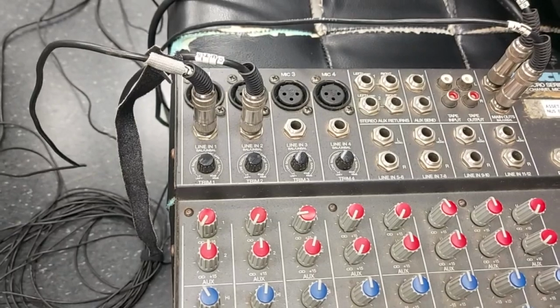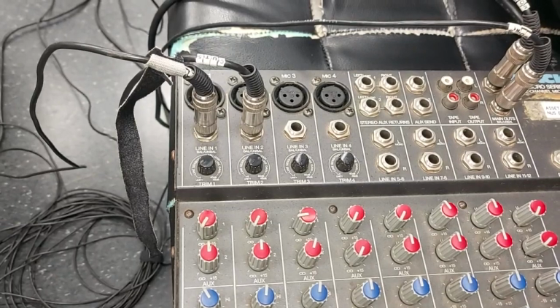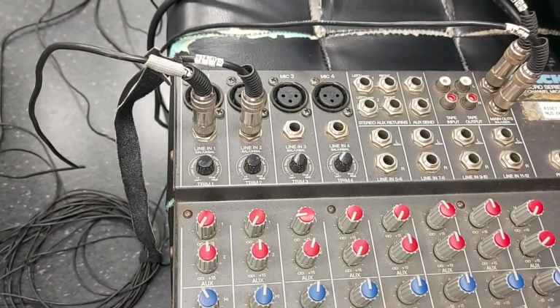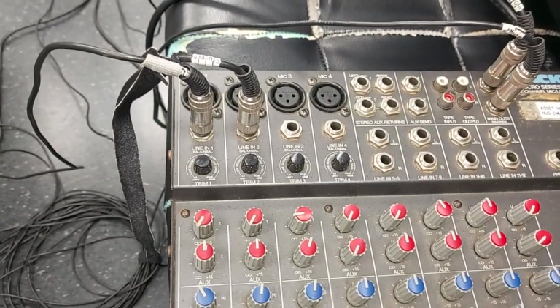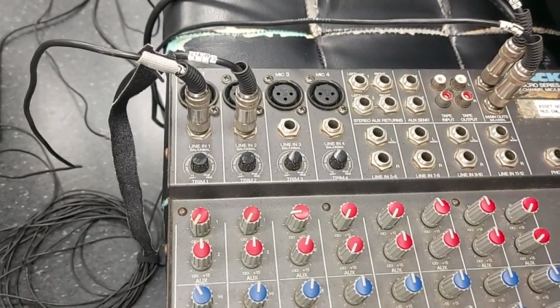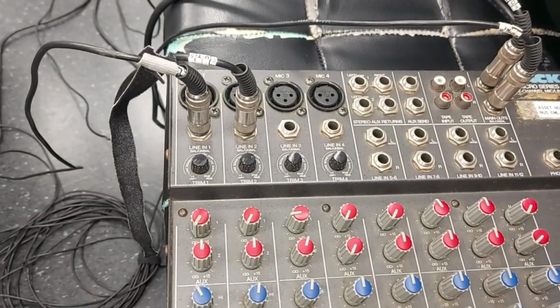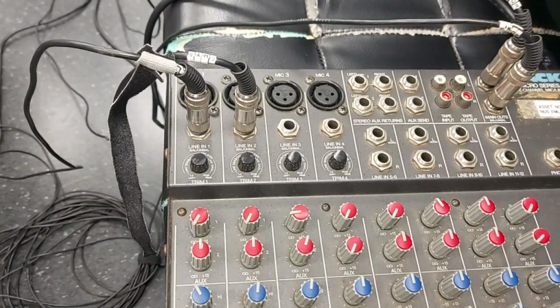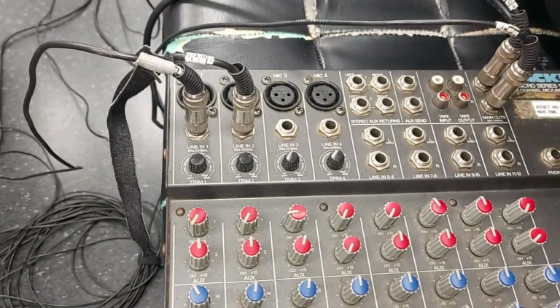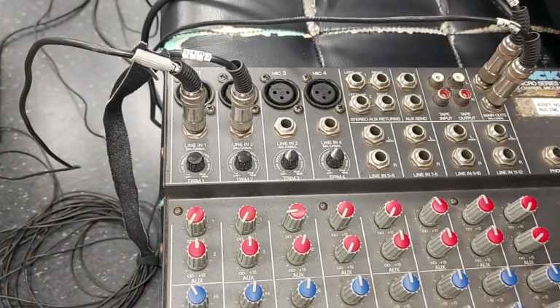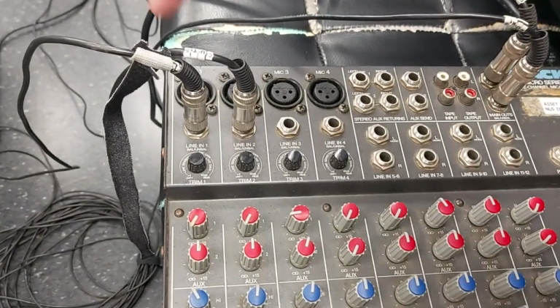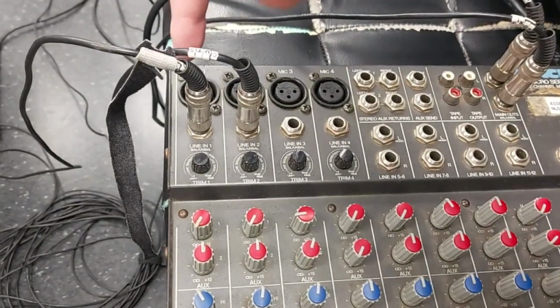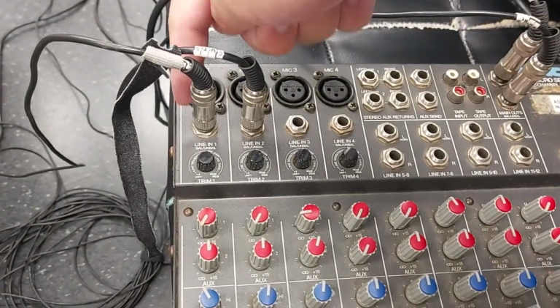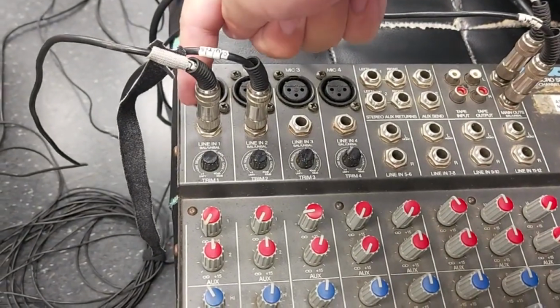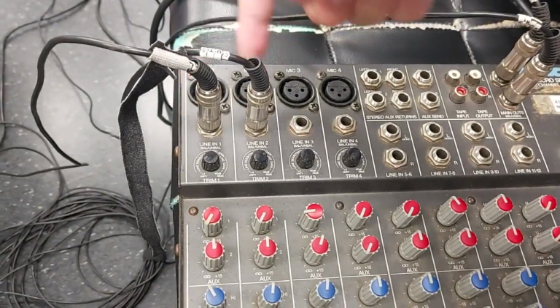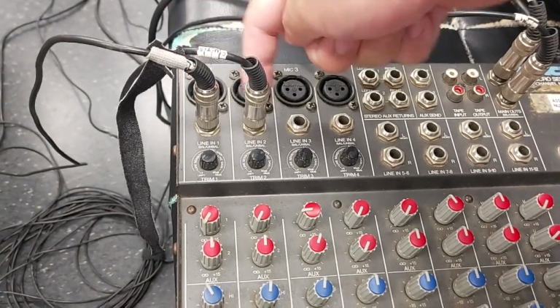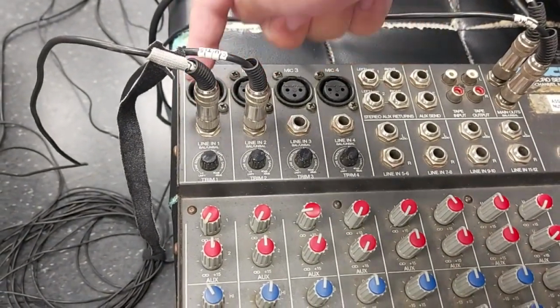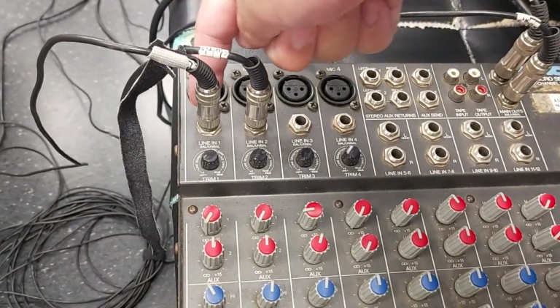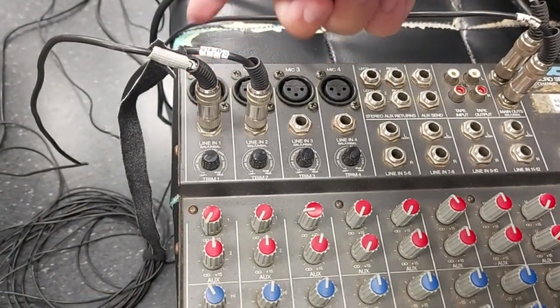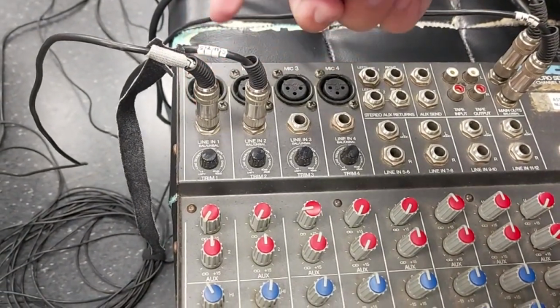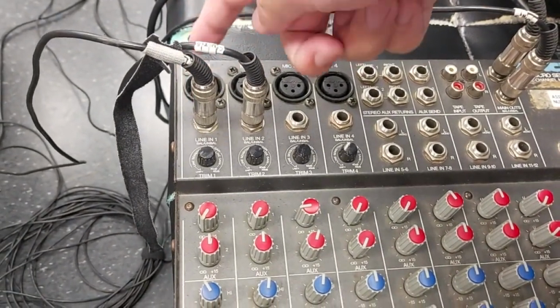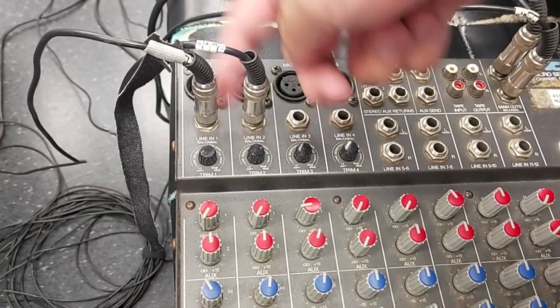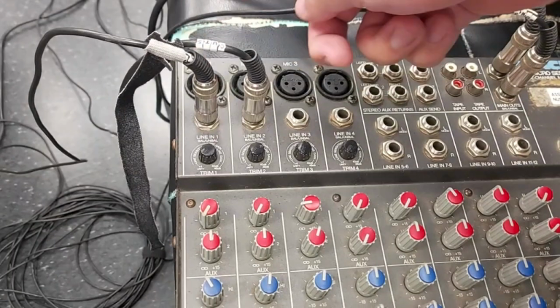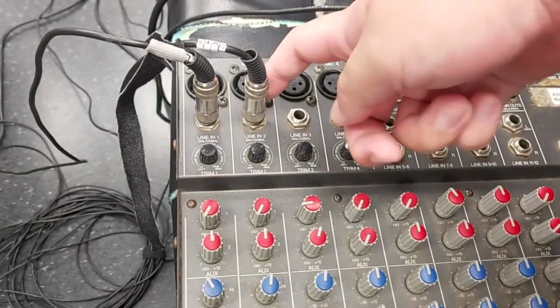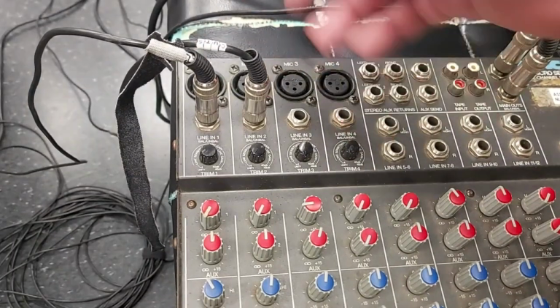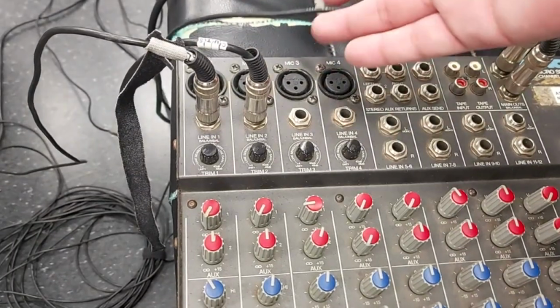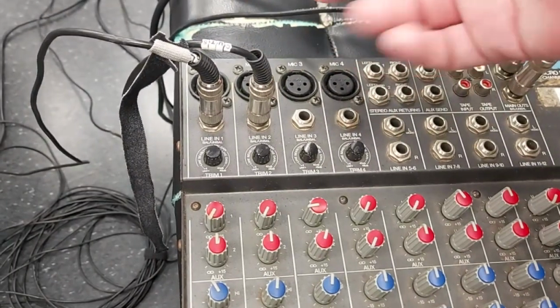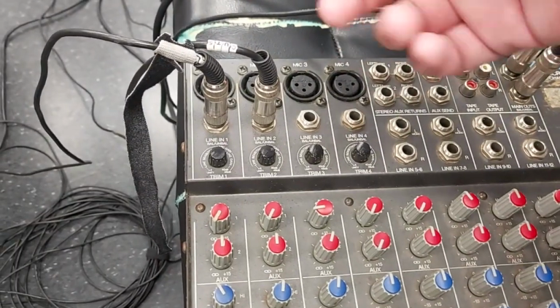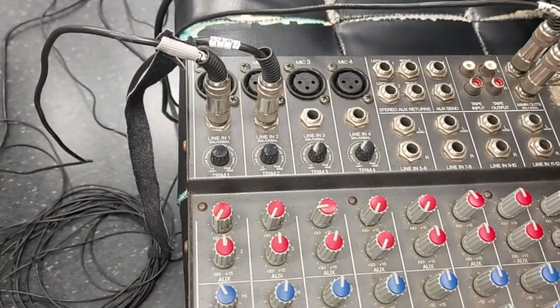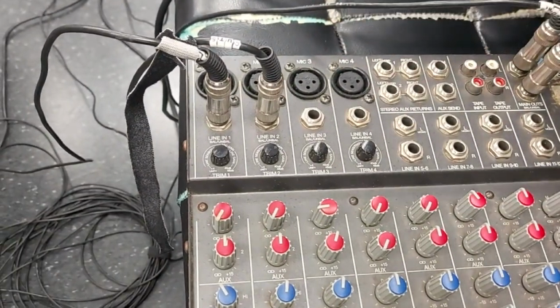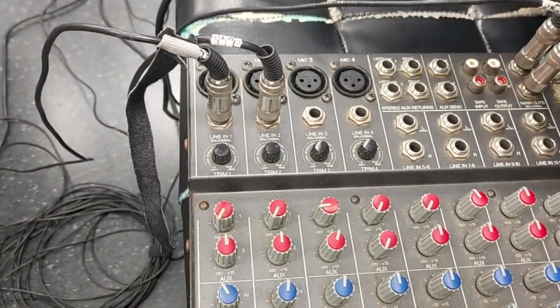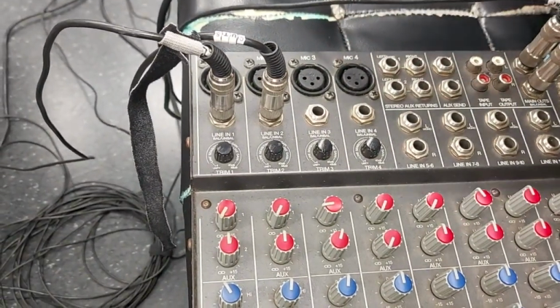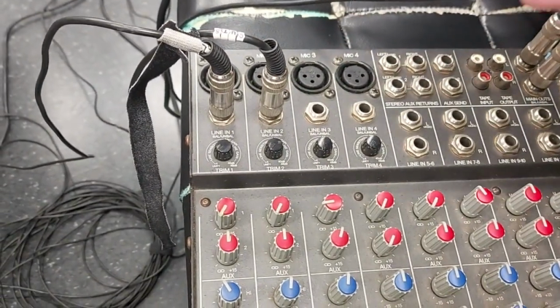Stereo means you need two channels. That's why you see these two here. These are supposed to be left and right, because two channels.